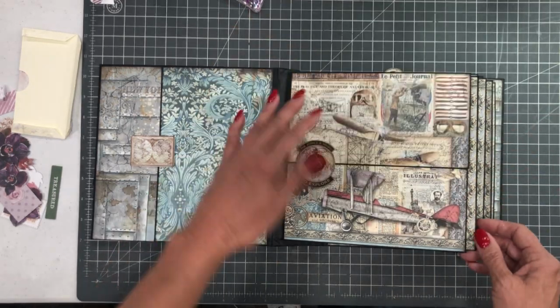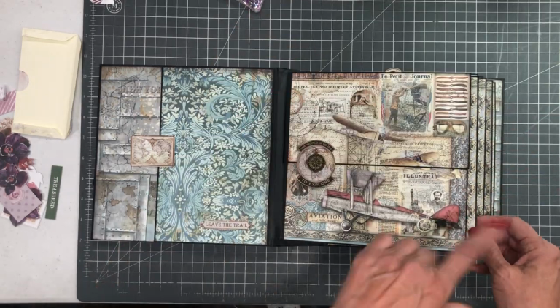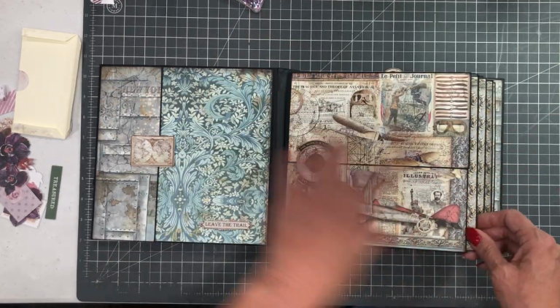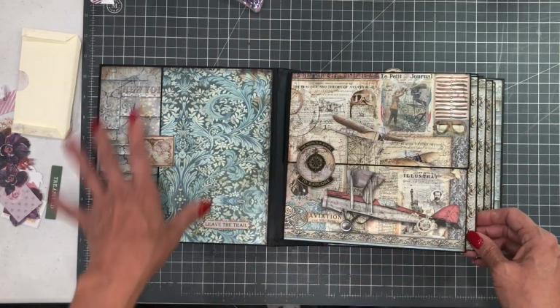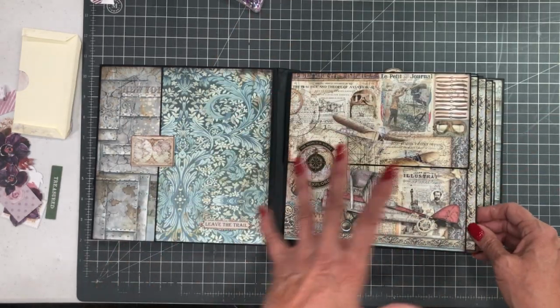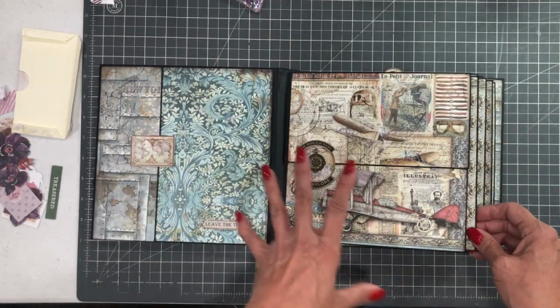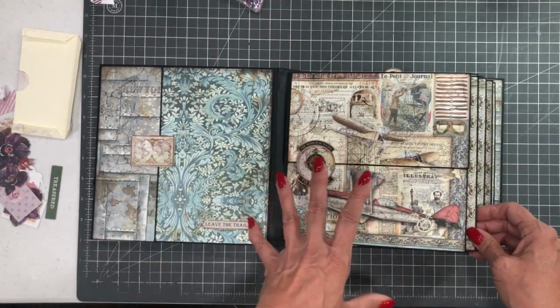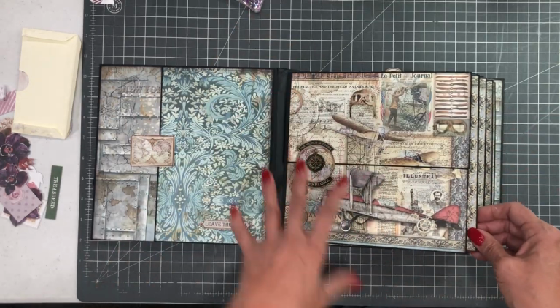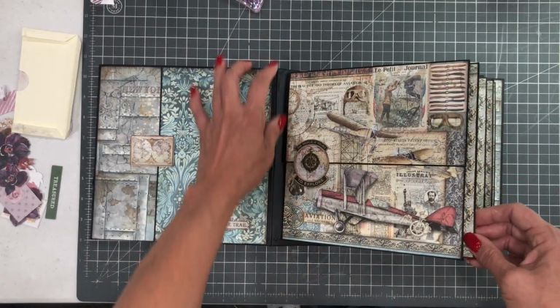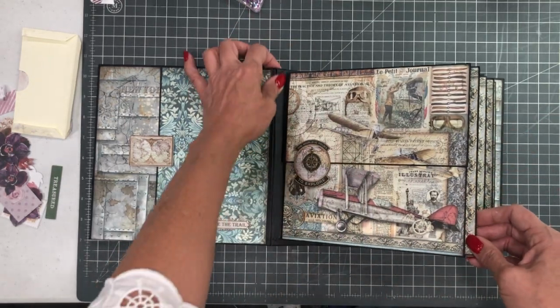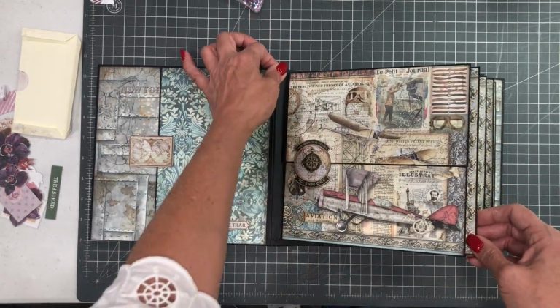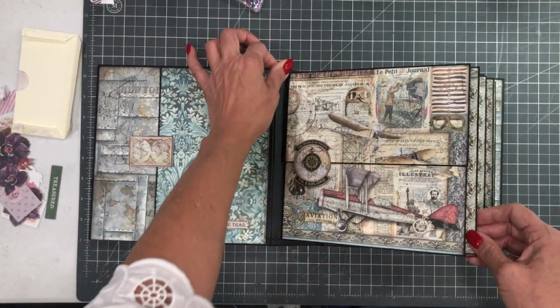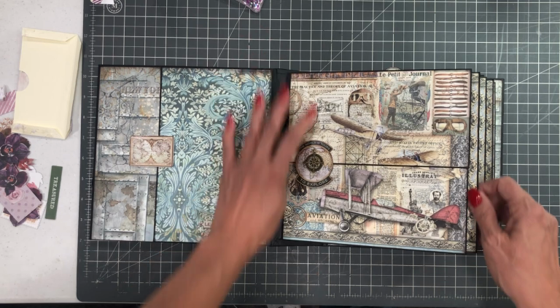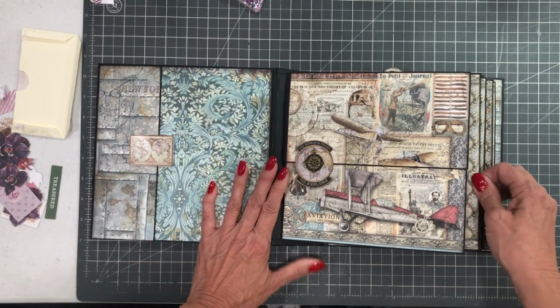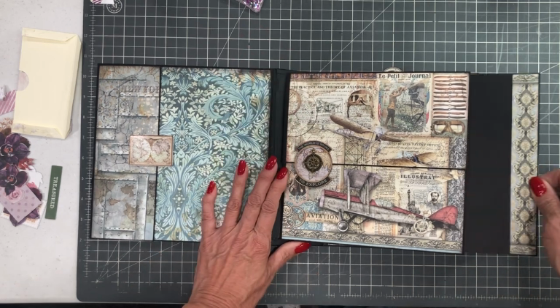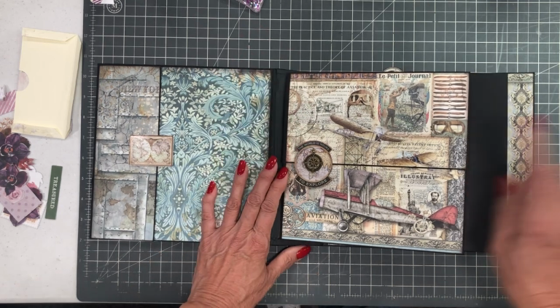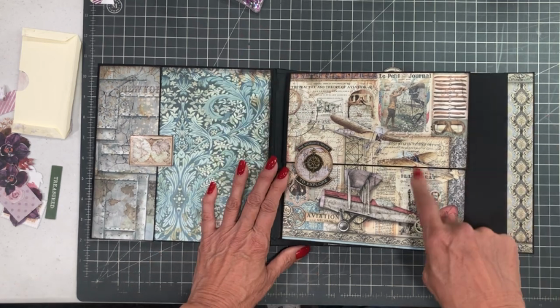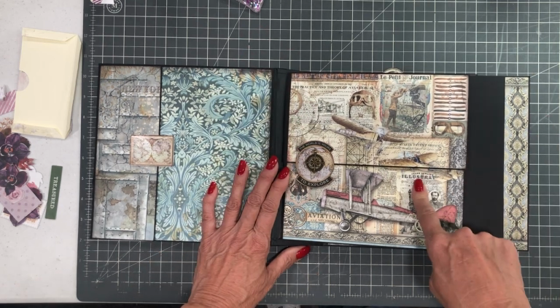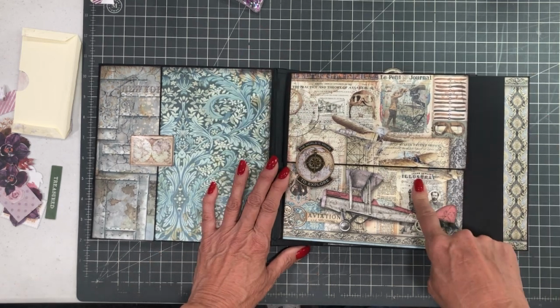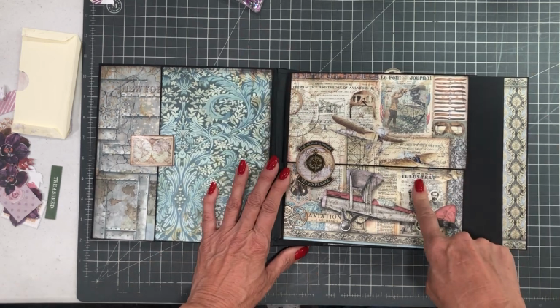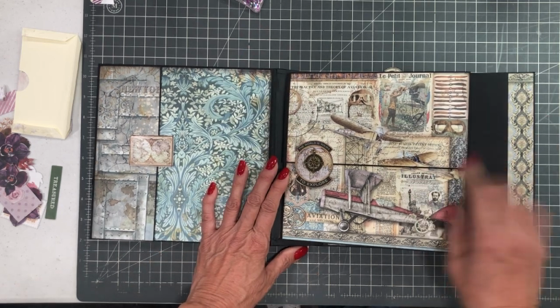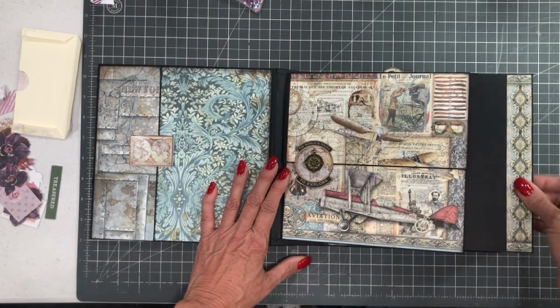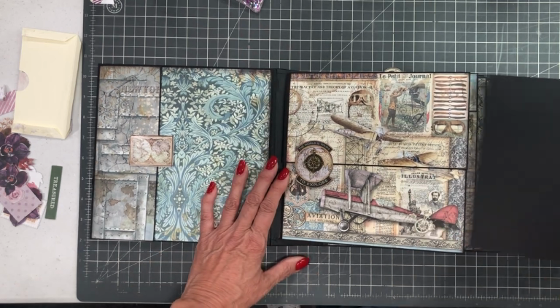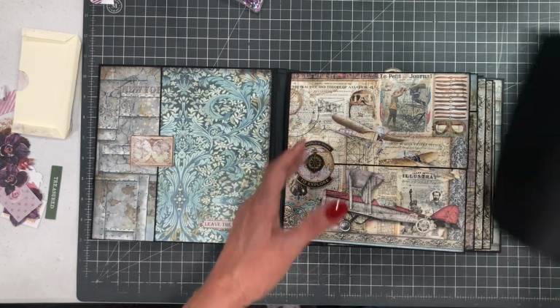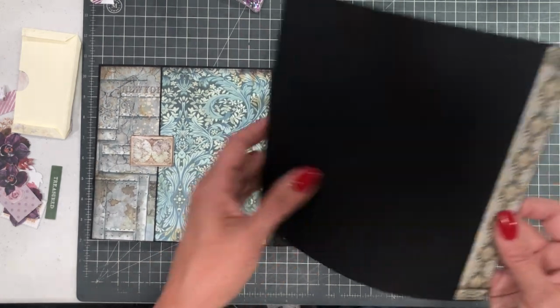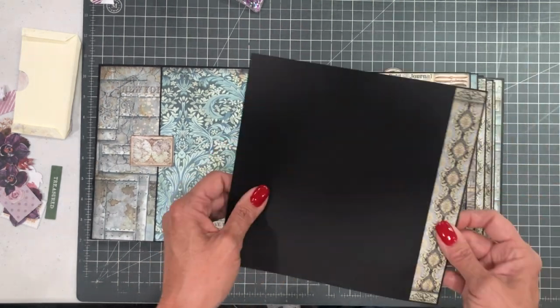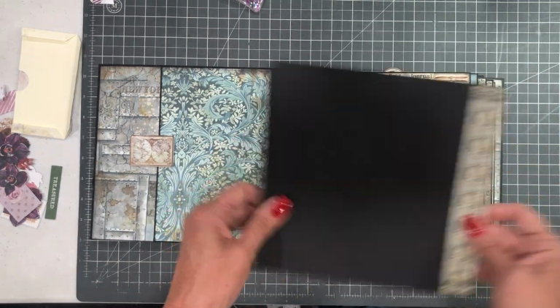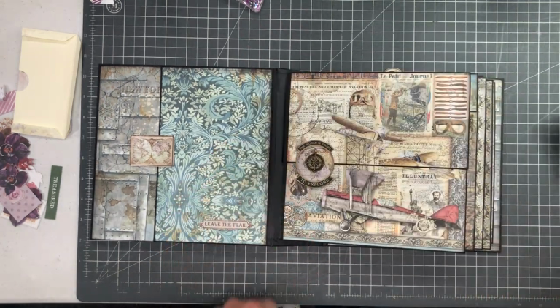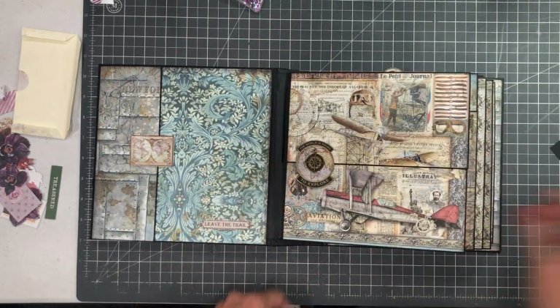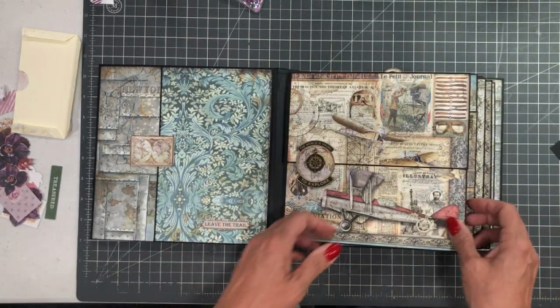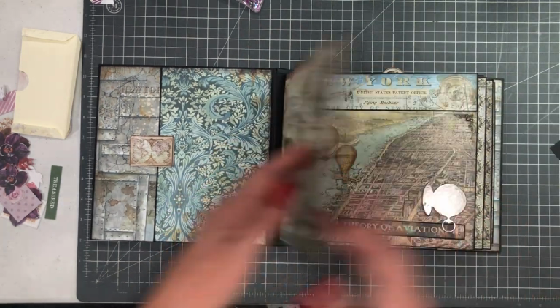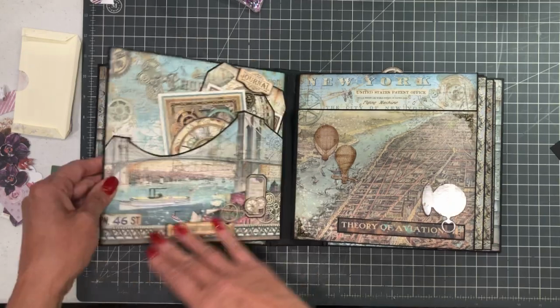There's a cut-apart journaling card as well. This is built on the 8.5 by 8.5 base album, which means everything is a pocket page. So there's a large insert for each one of the pages.